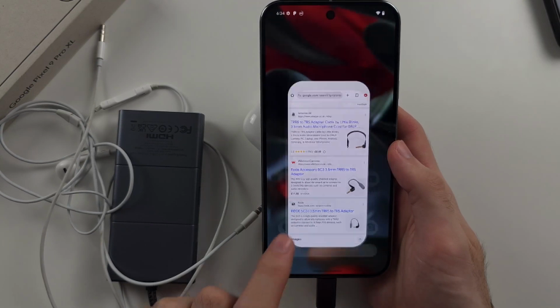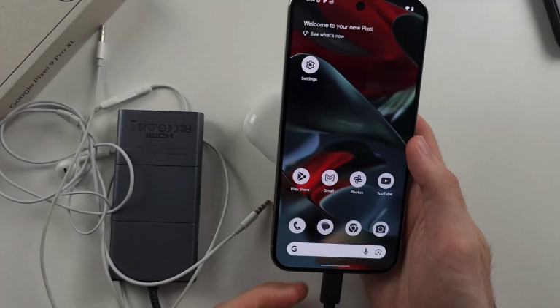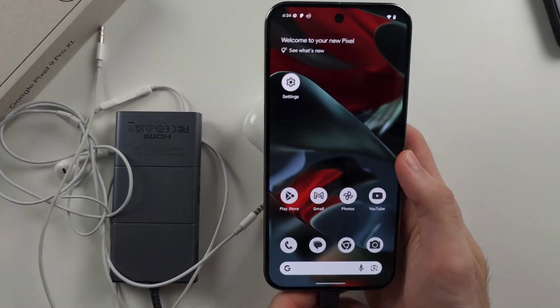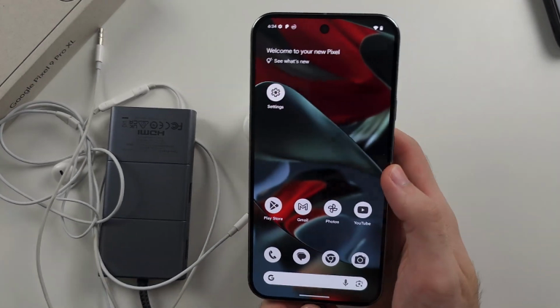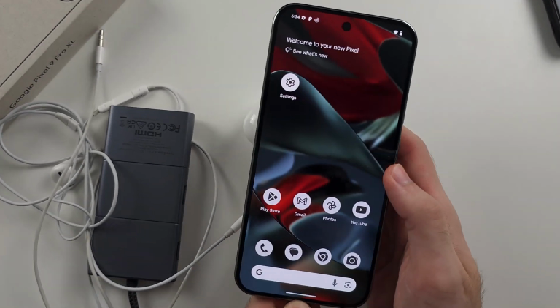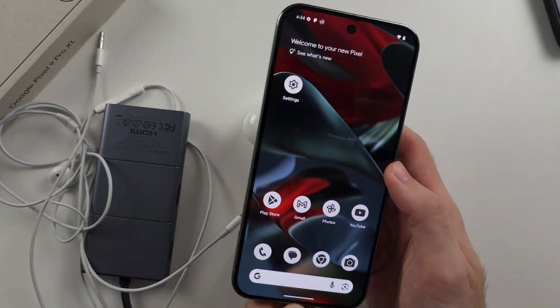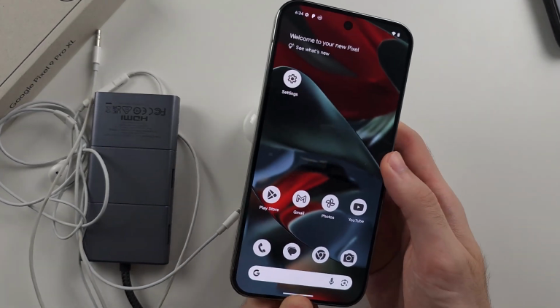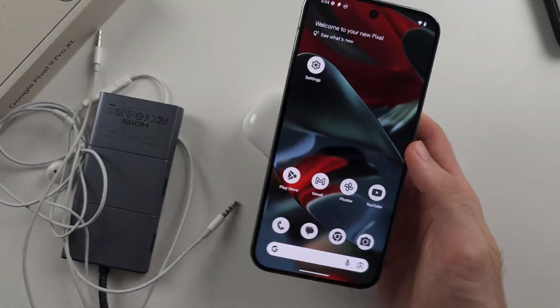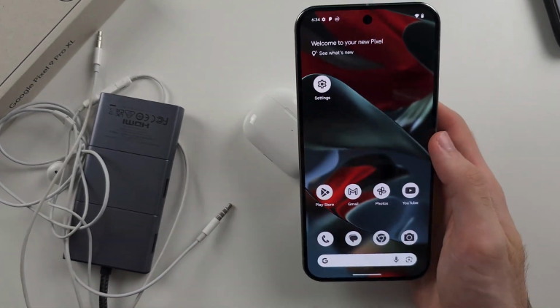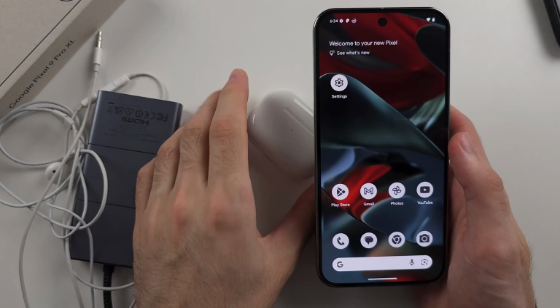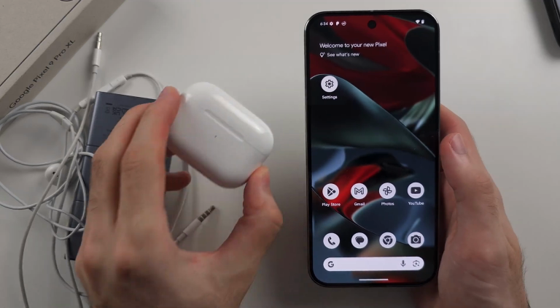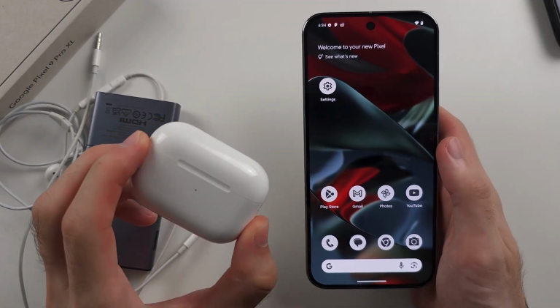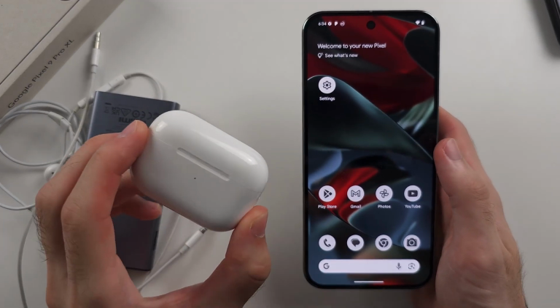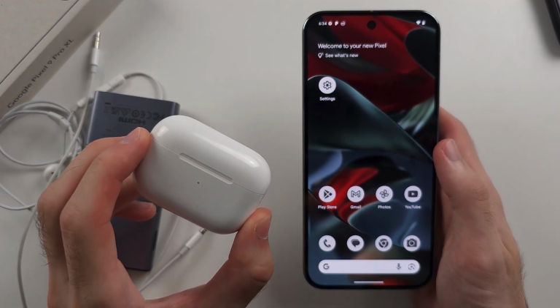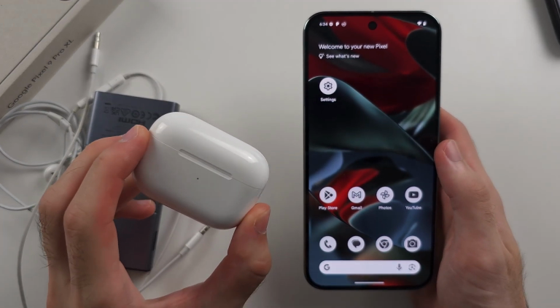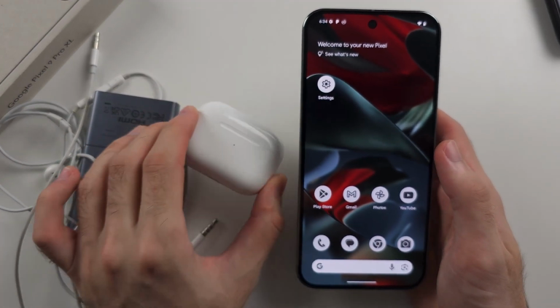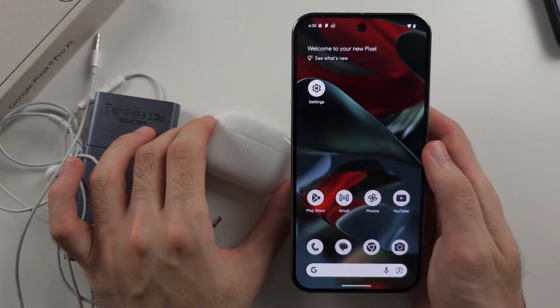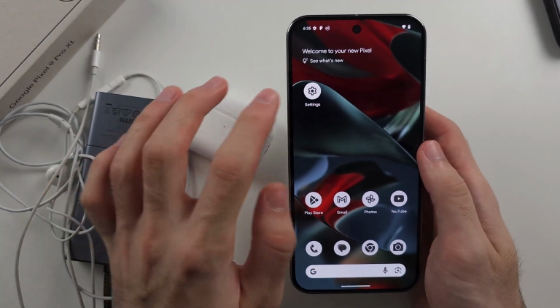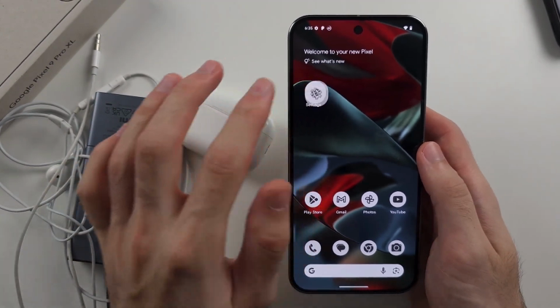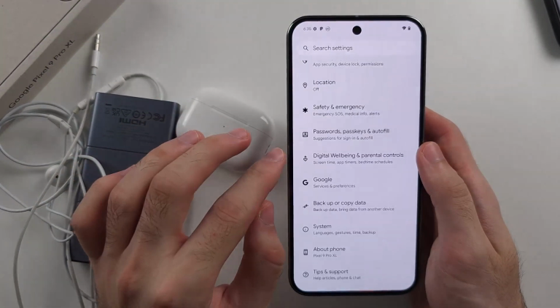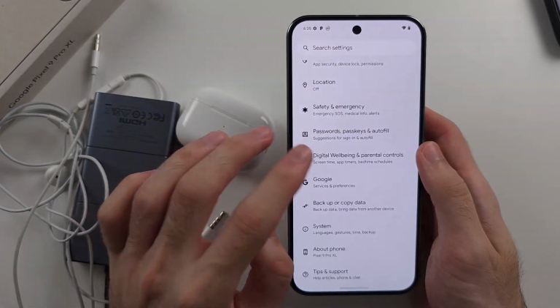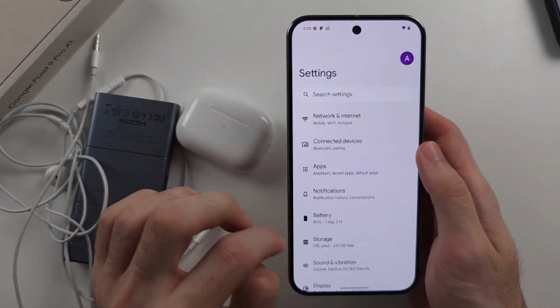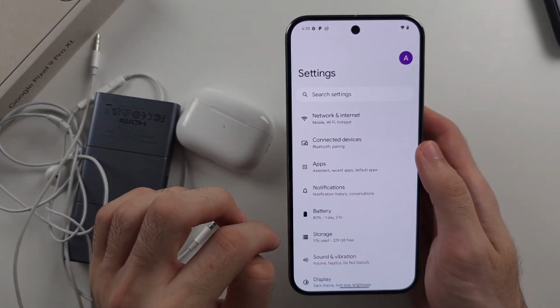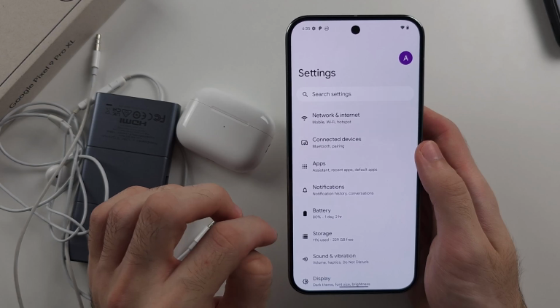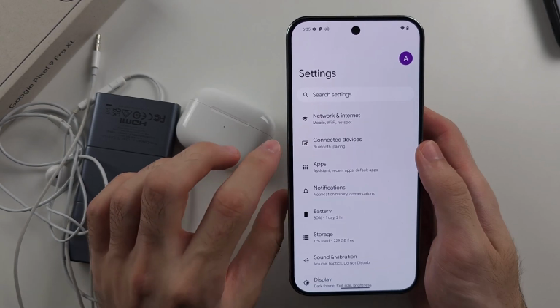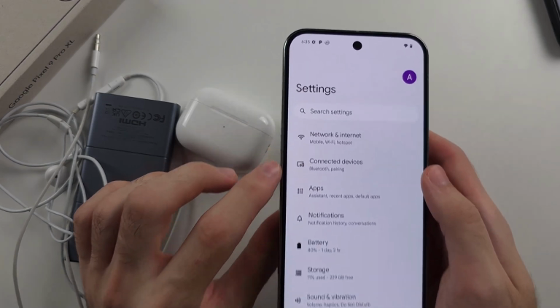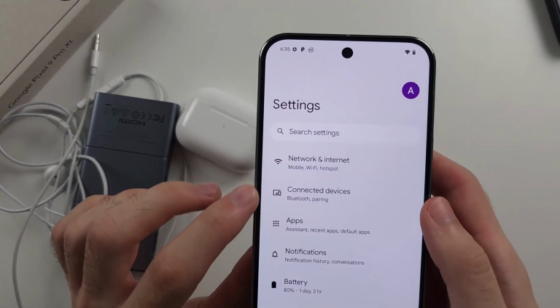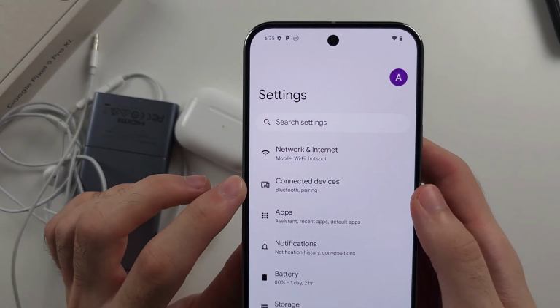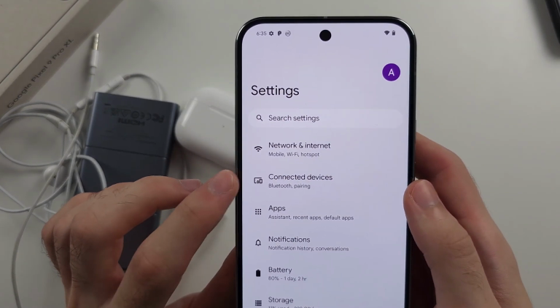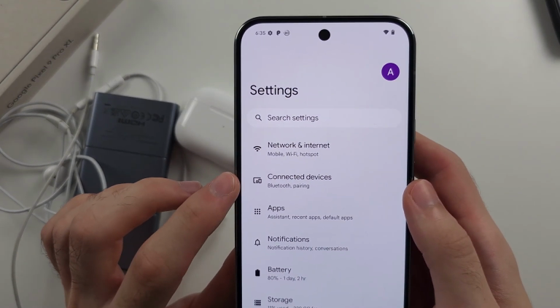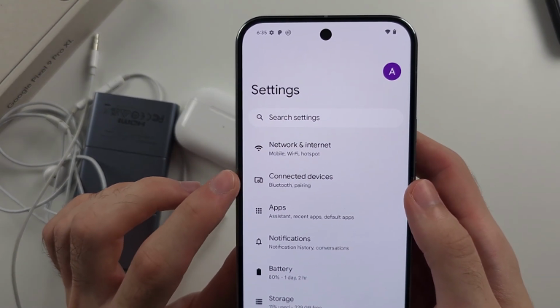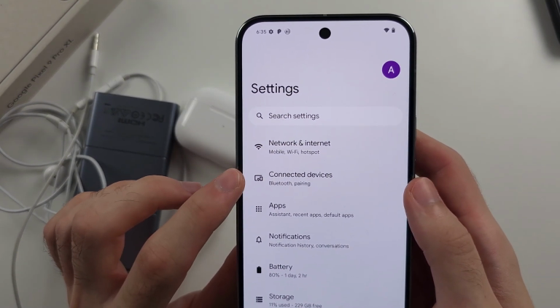You can tell Google doesn't want you using wired headphones. For wireless headphones, it's very easy — open Settings, then select the Connected Devices option.